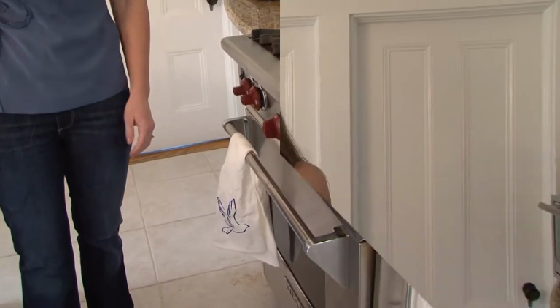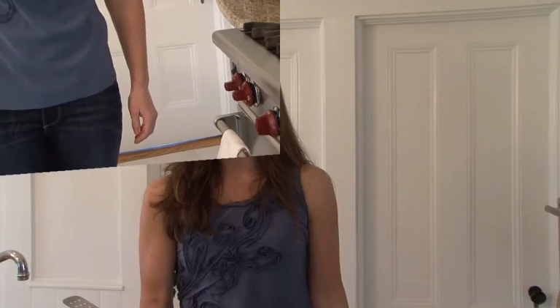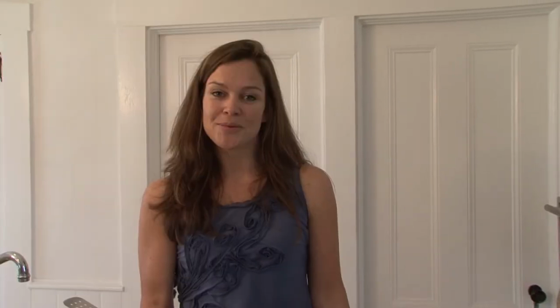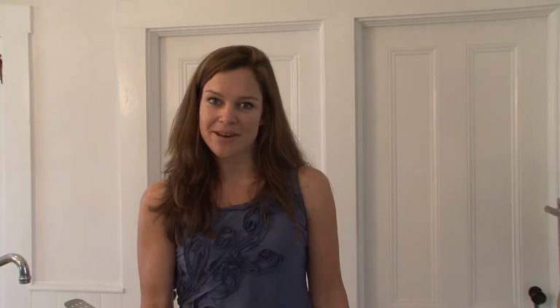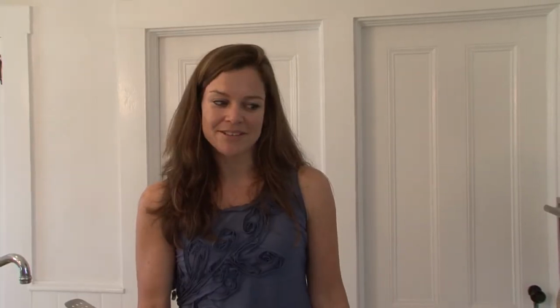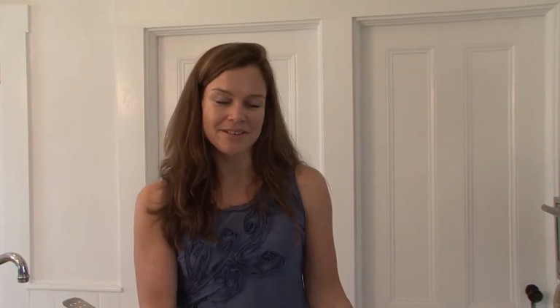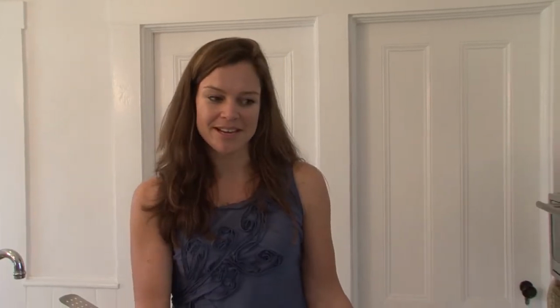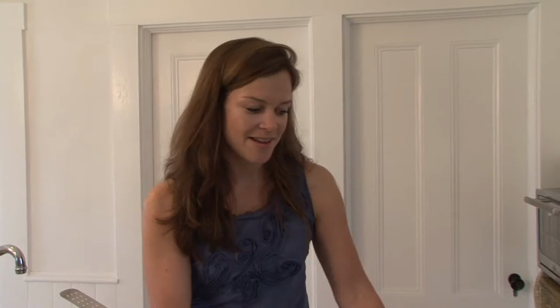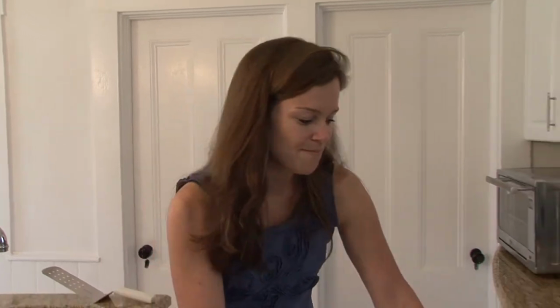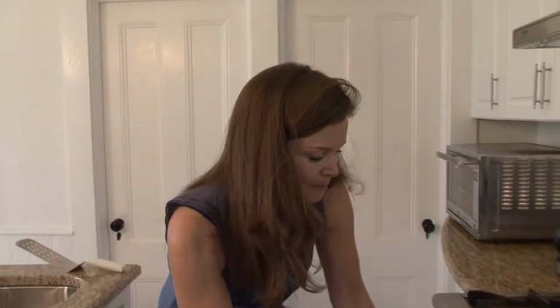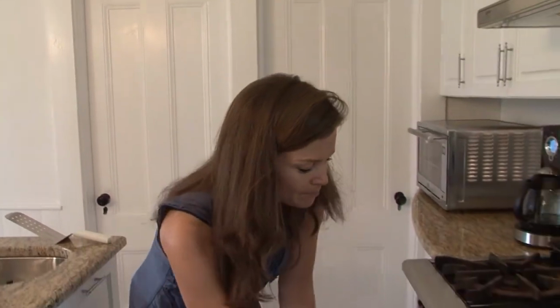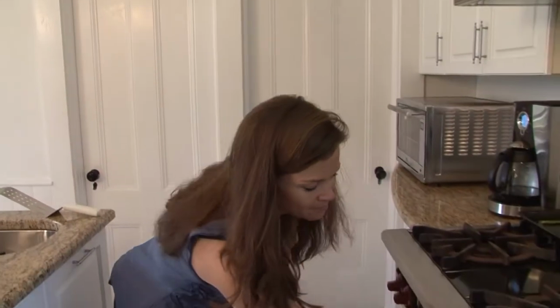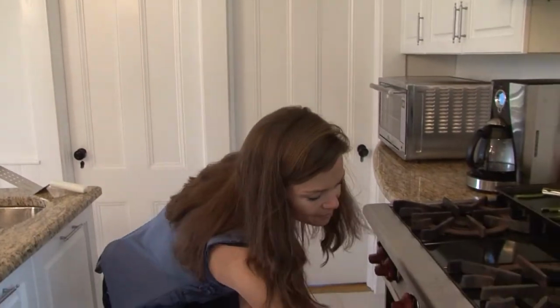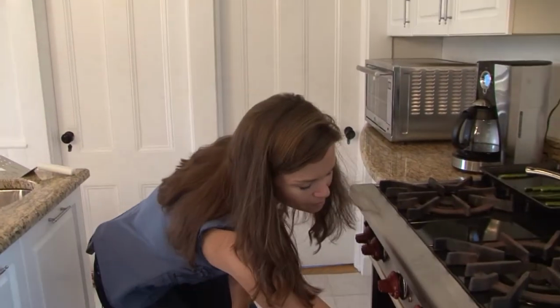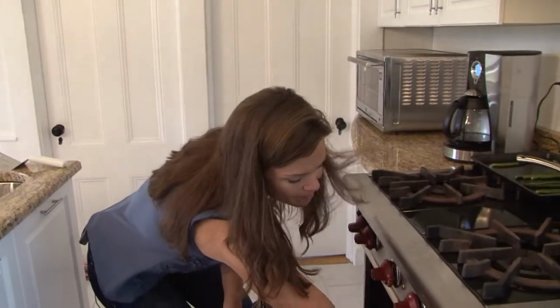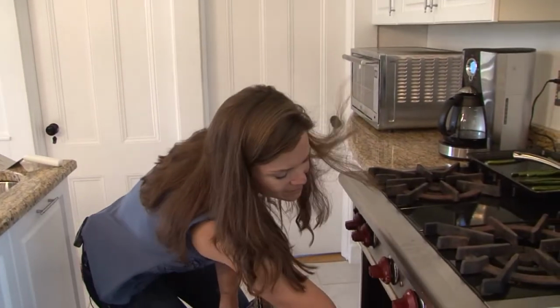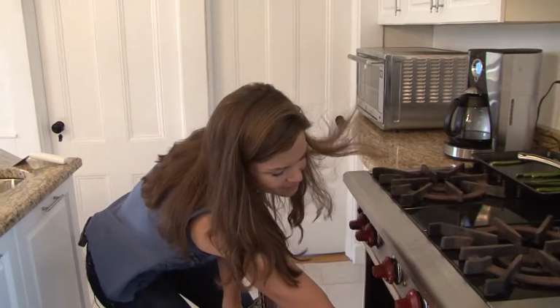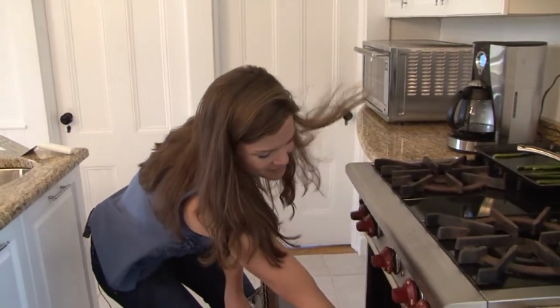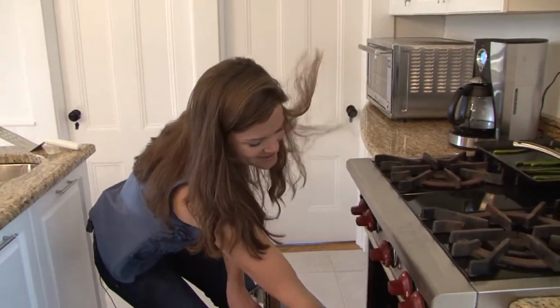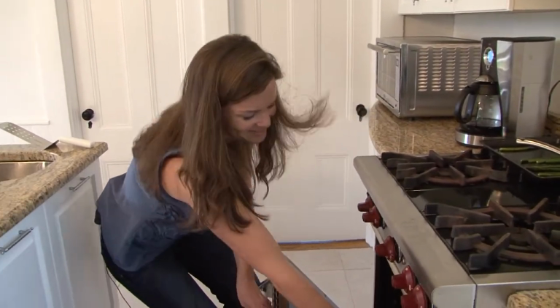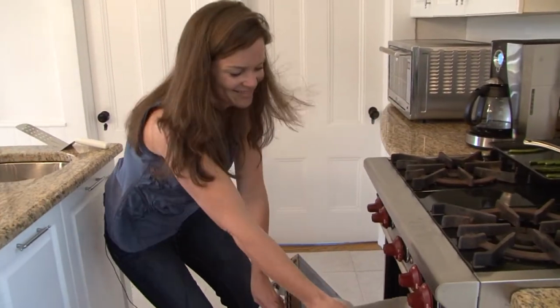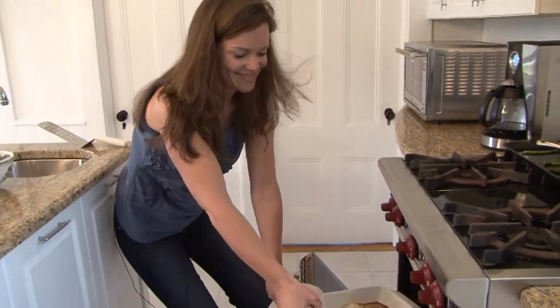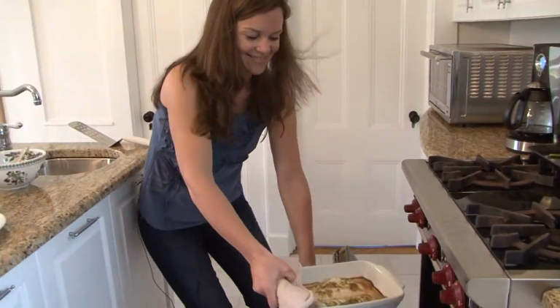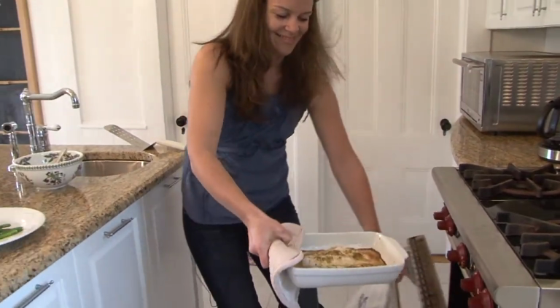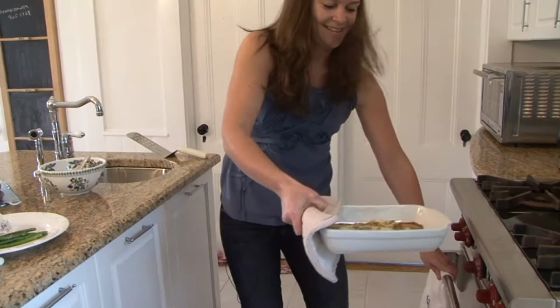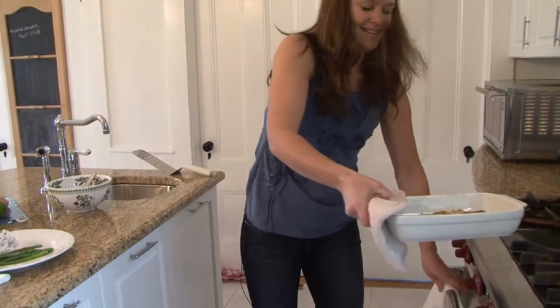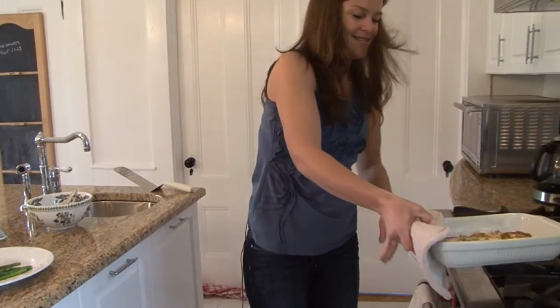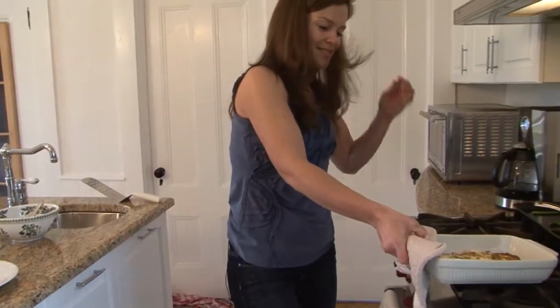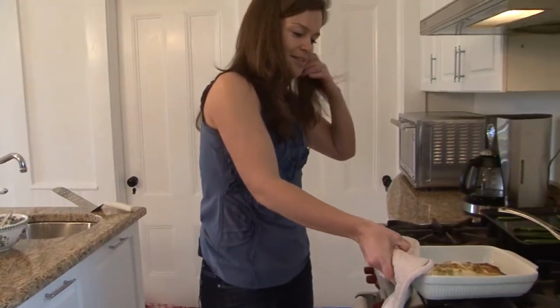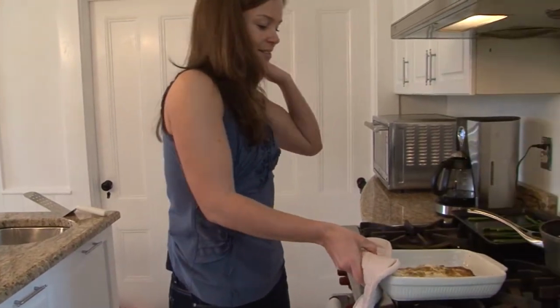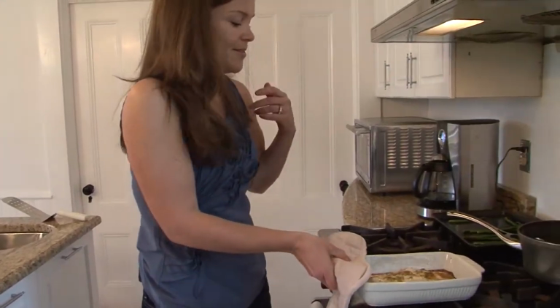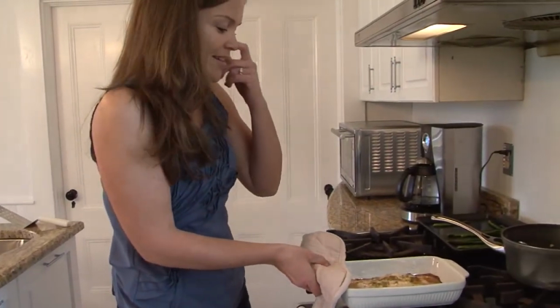After about 12 minutes you're going to take it out of the oven. Oh, it smells so good.